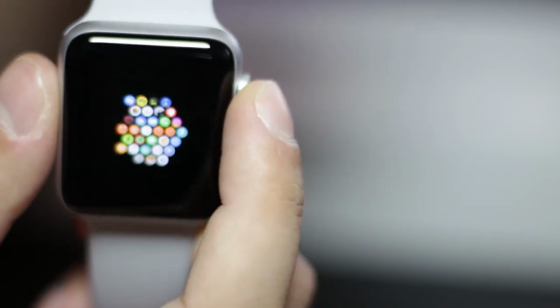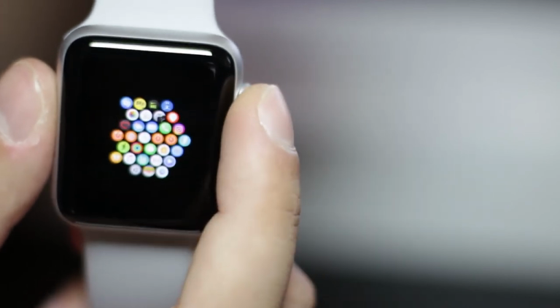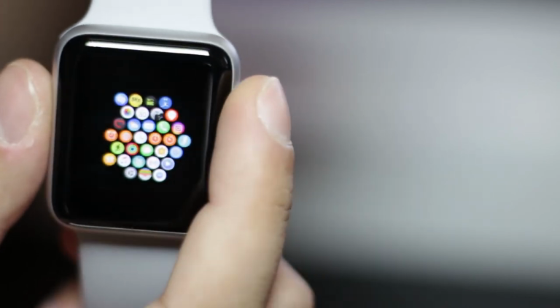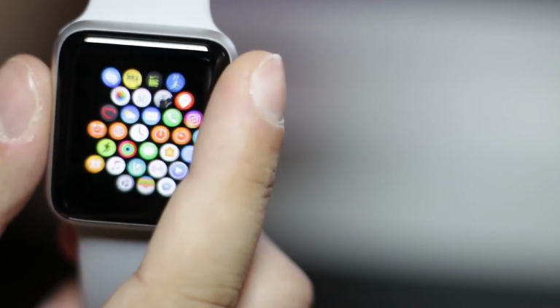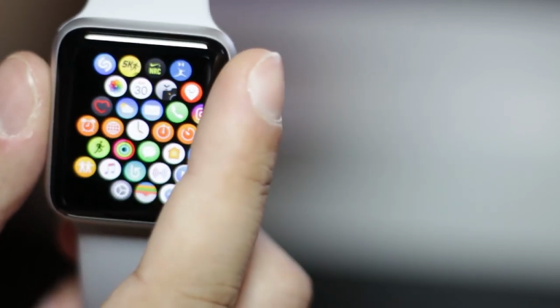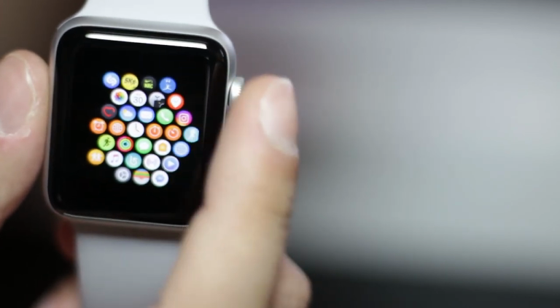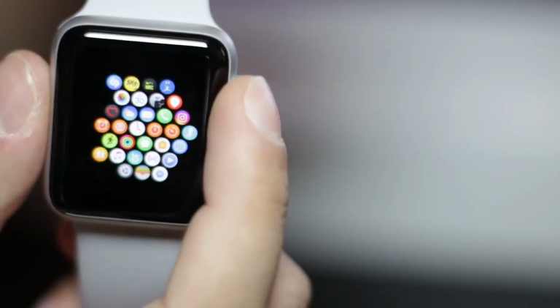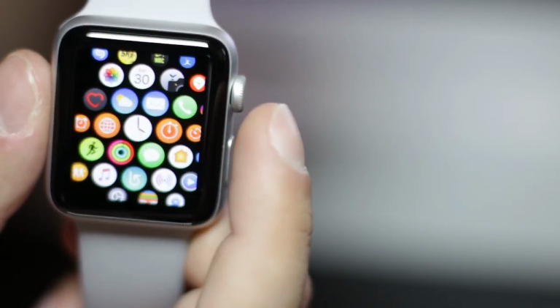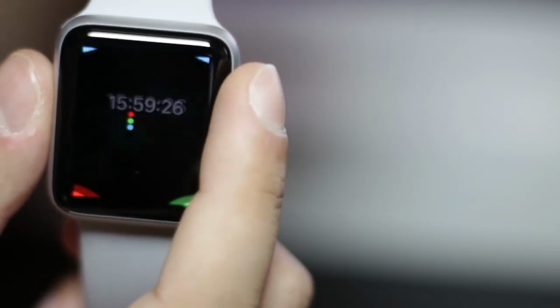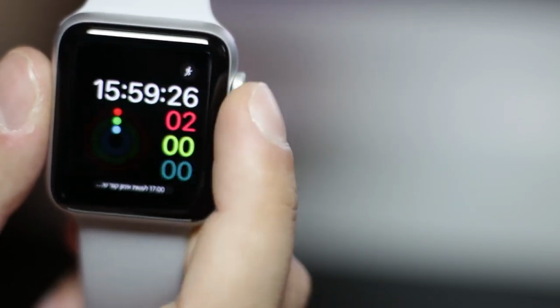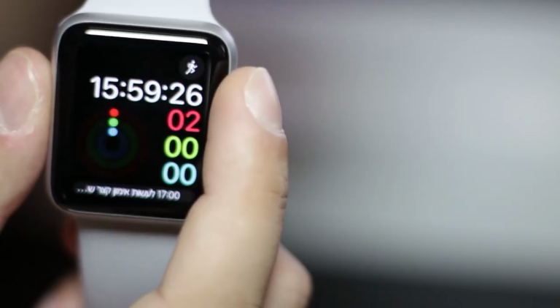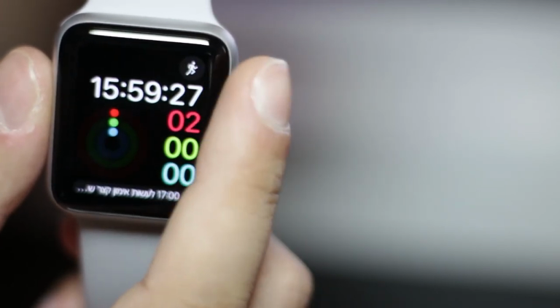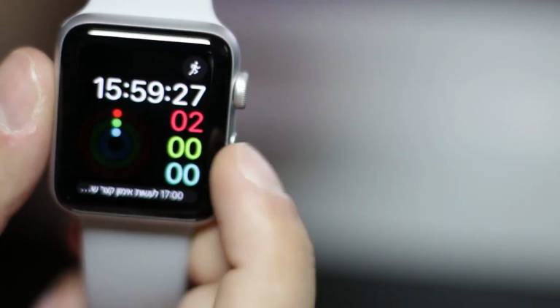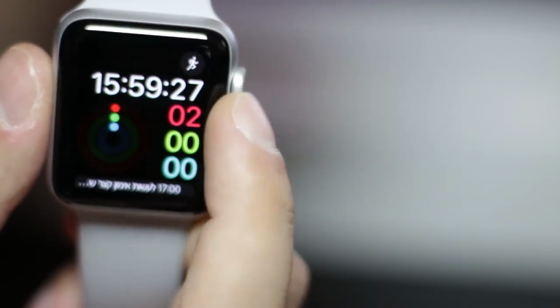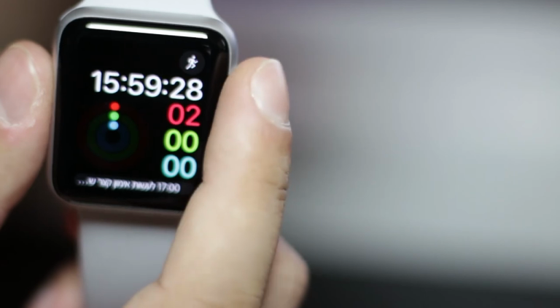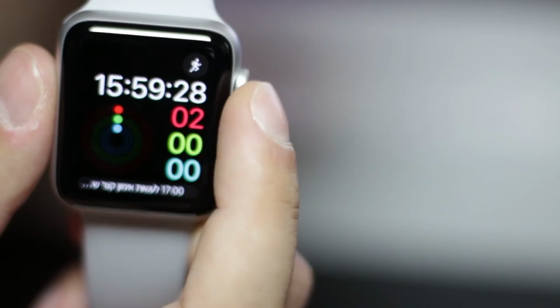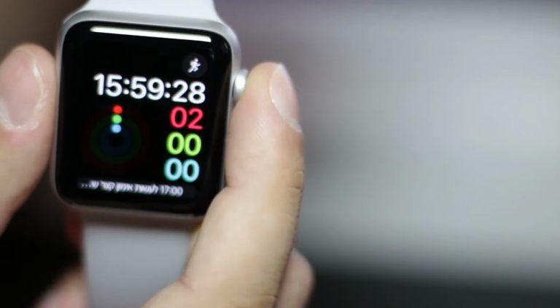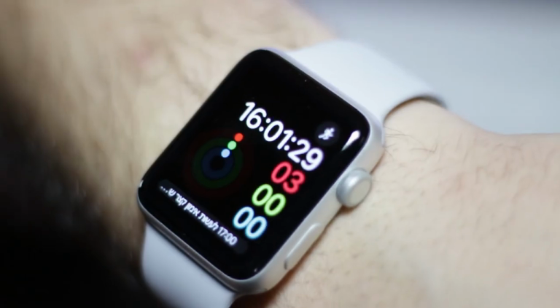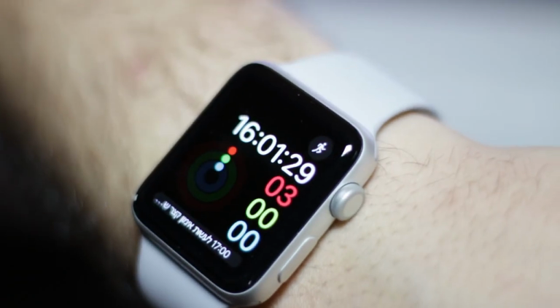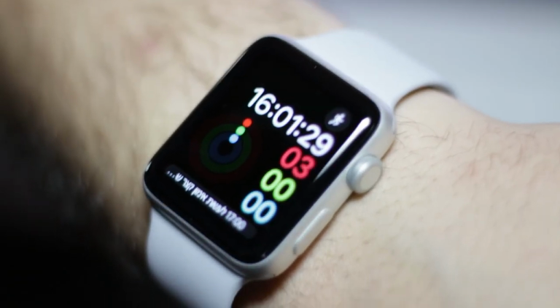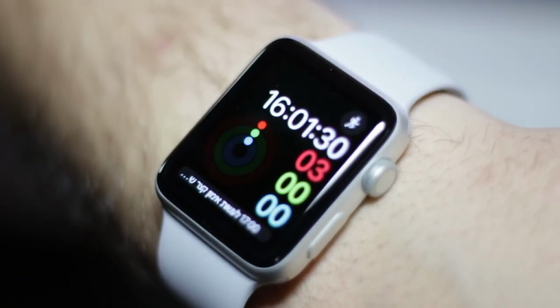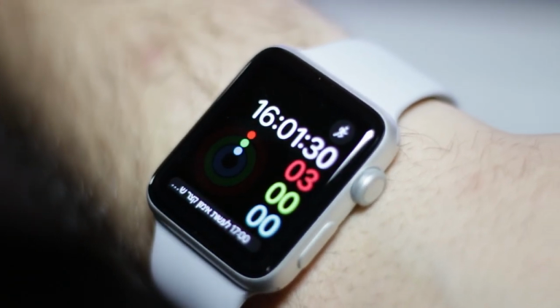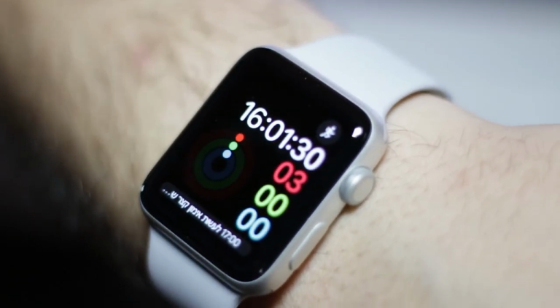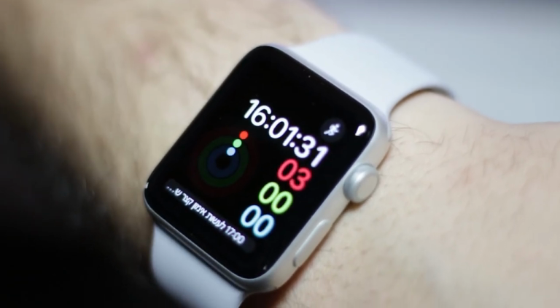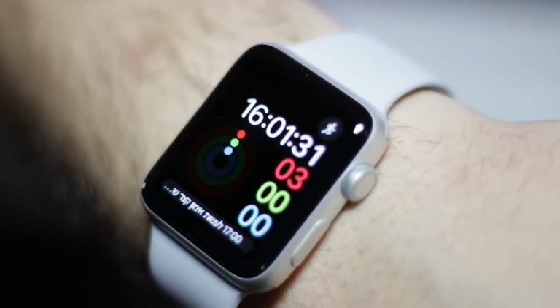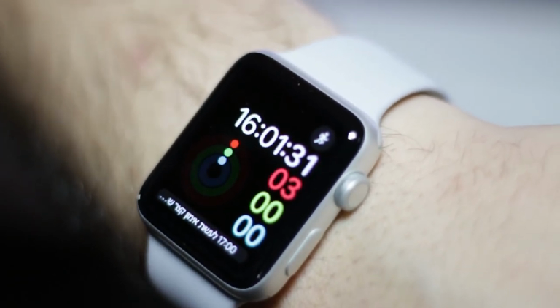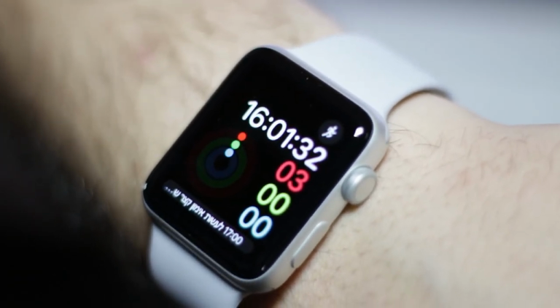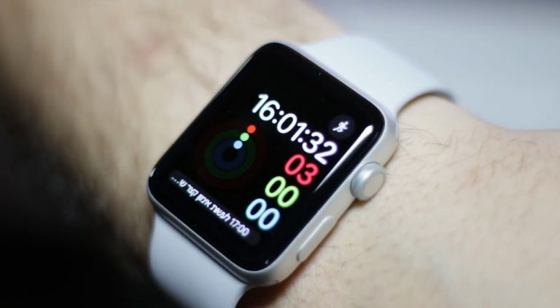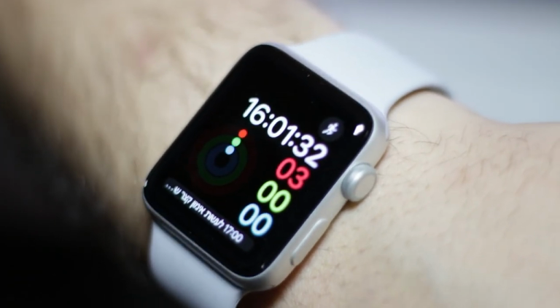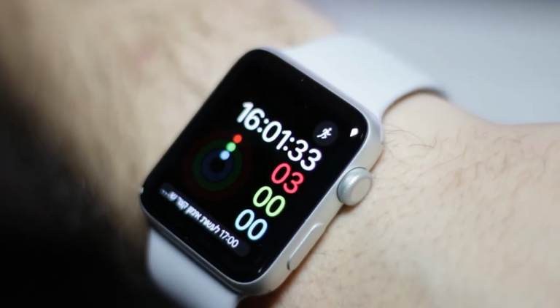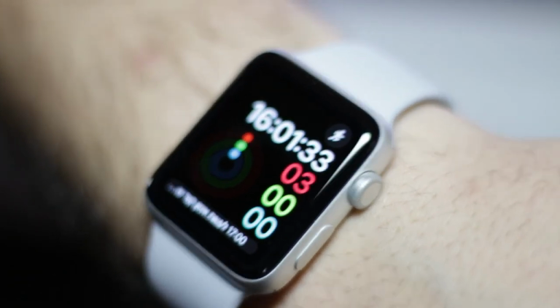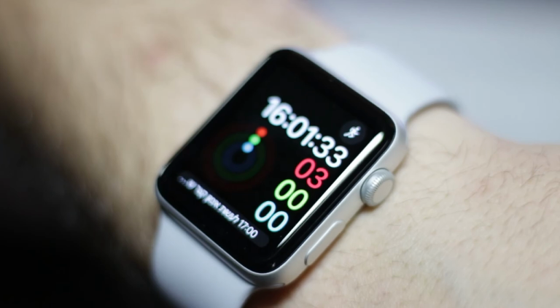So that's about it for my basic overview of this watch. If you have any questions about it, feel free to ask in the comments below, and see you on the next one.